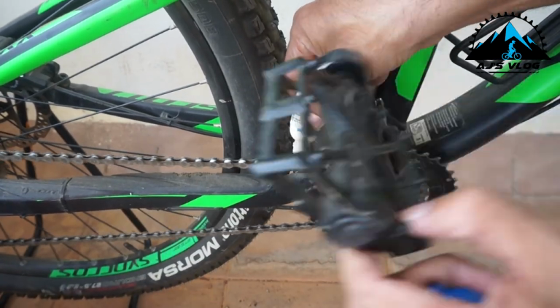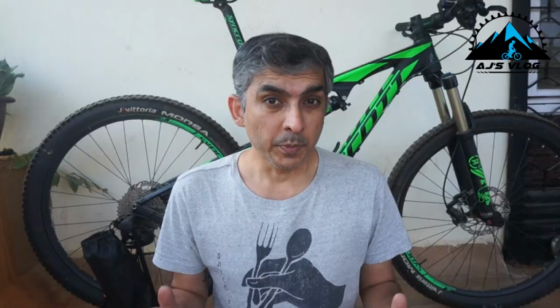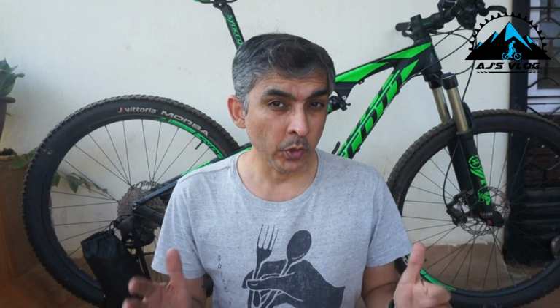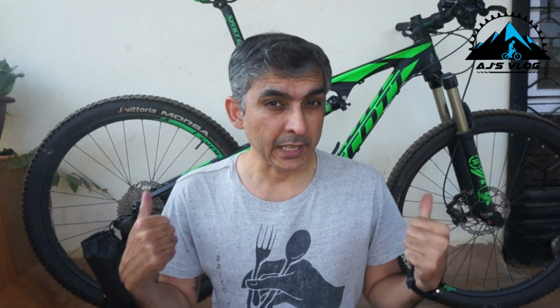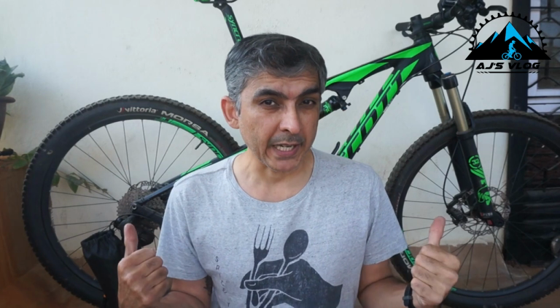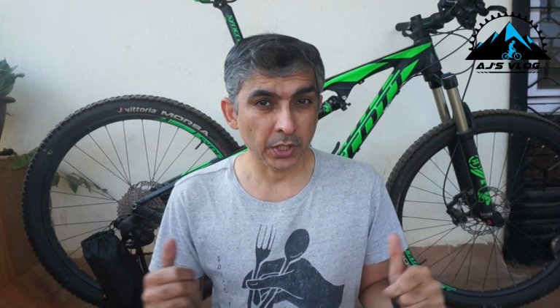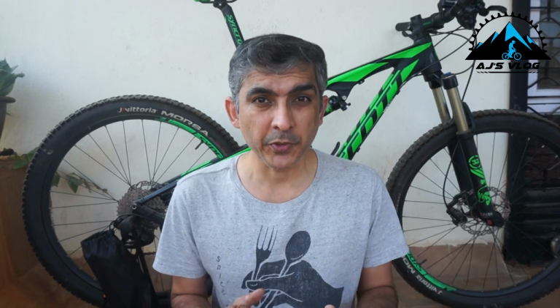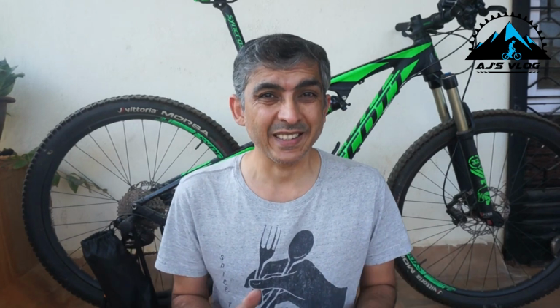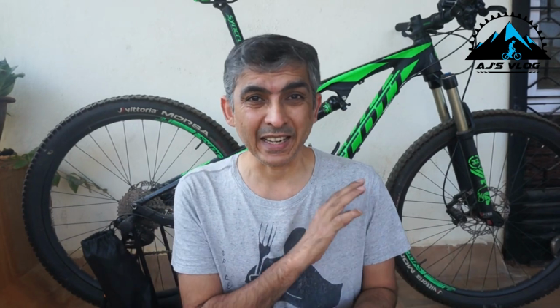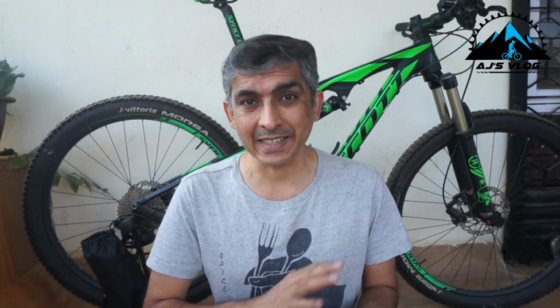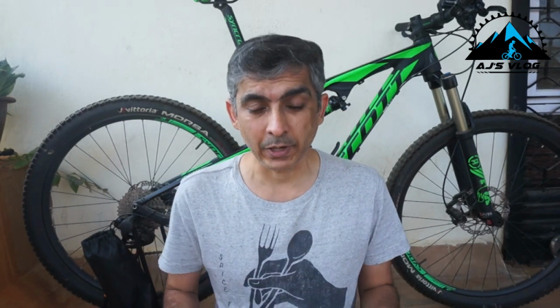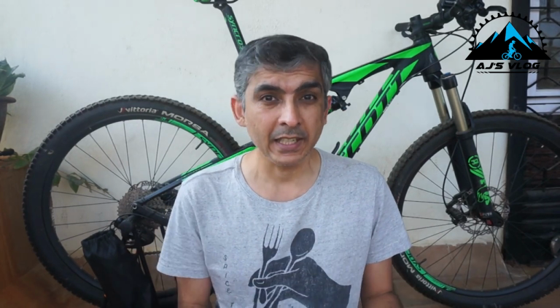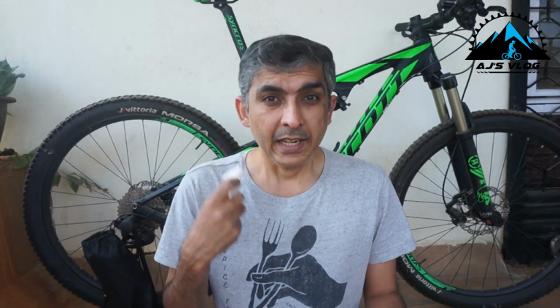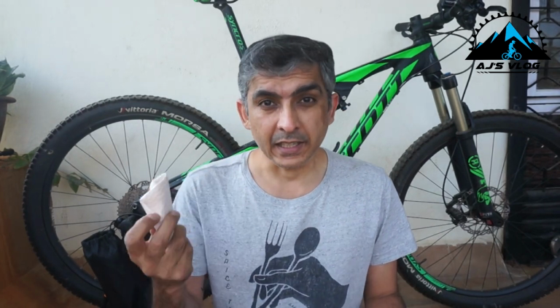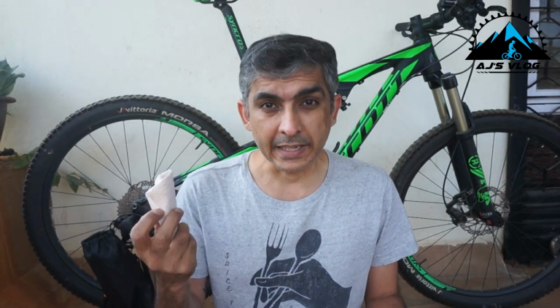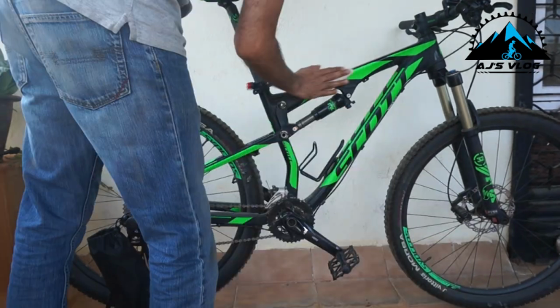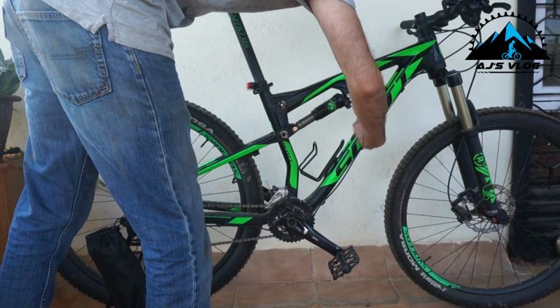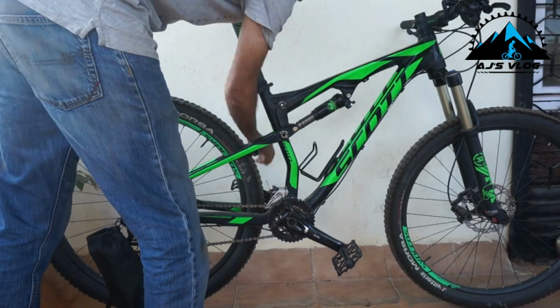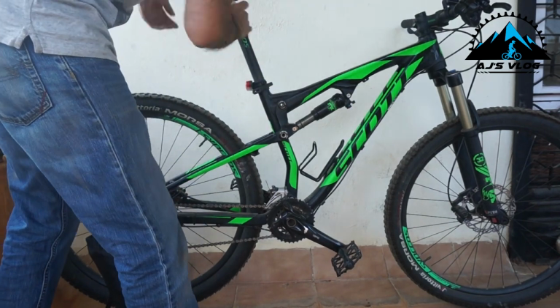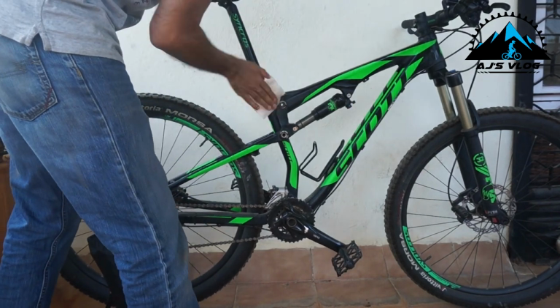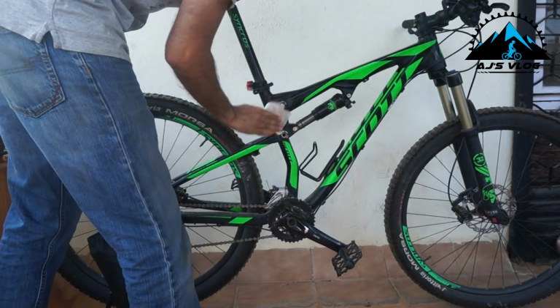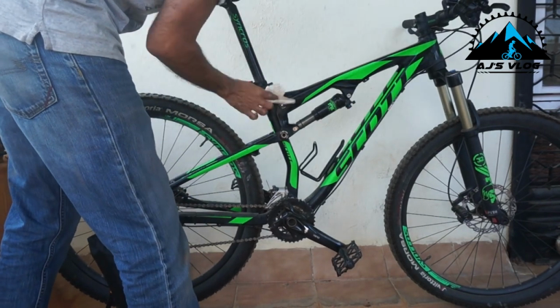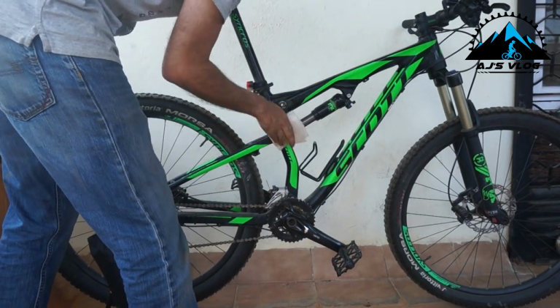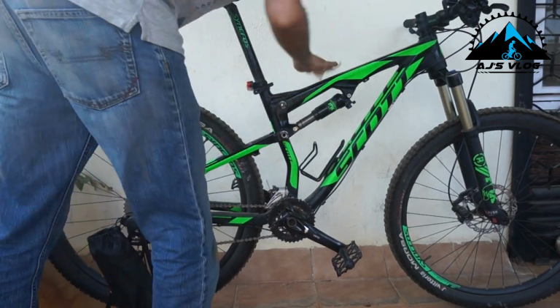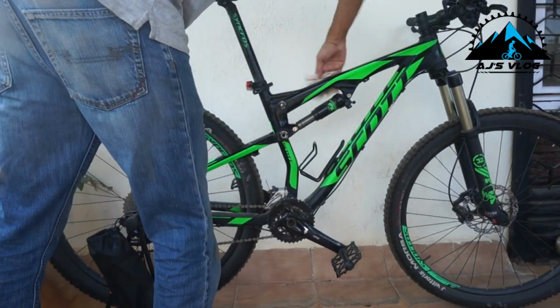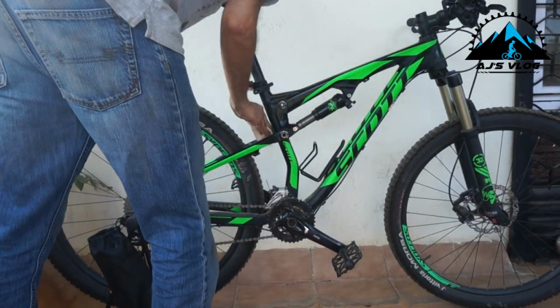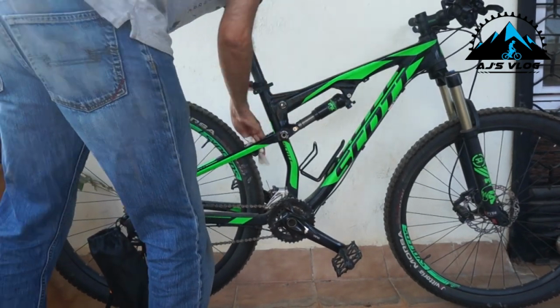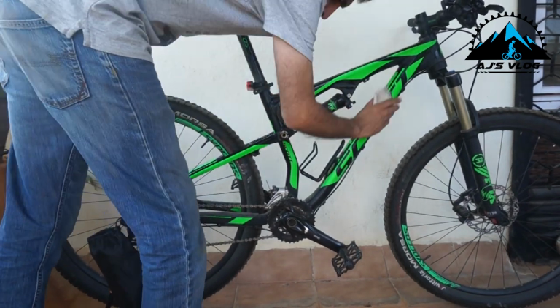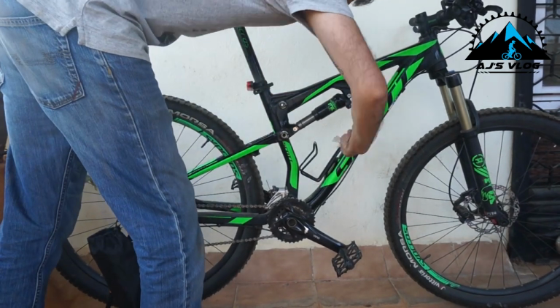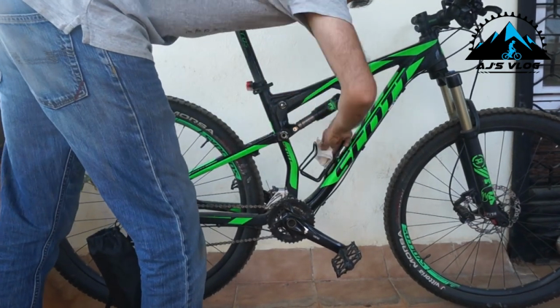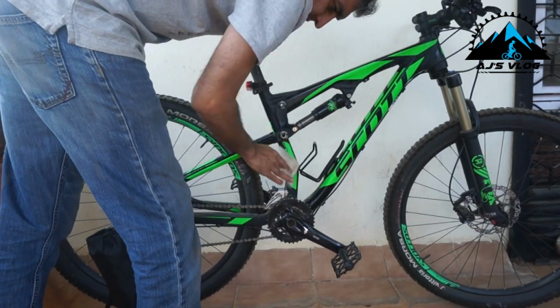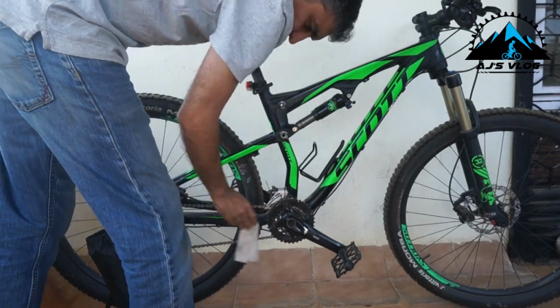Now before you take the bike out, don't forget to give it a nice clean. Take a clean cloth, dampen it, and just wipe the entire bike down so all the dirt that's actually sitting on it gets removed.